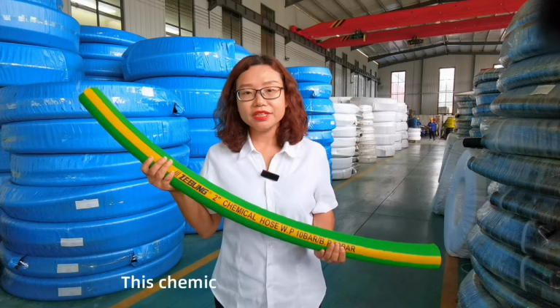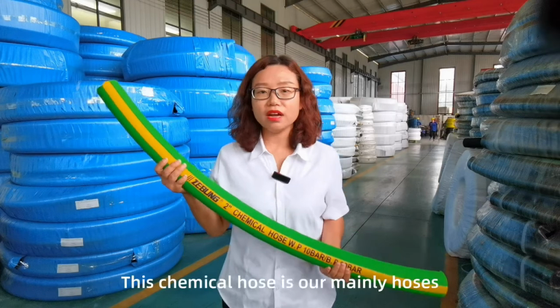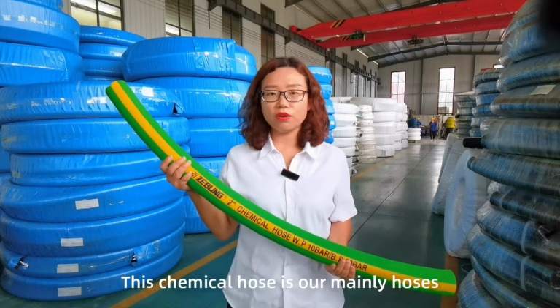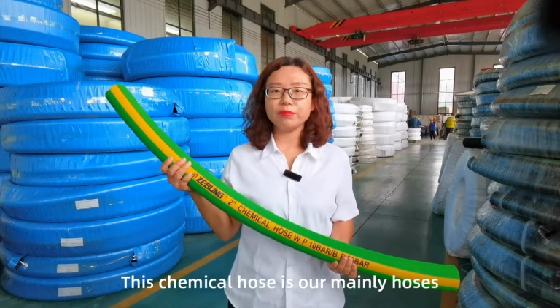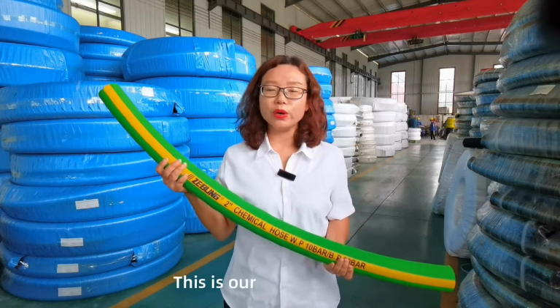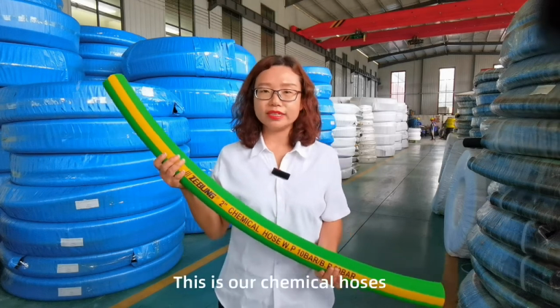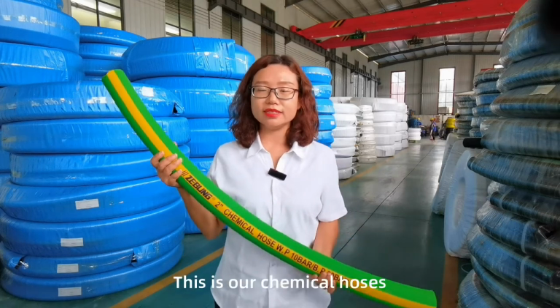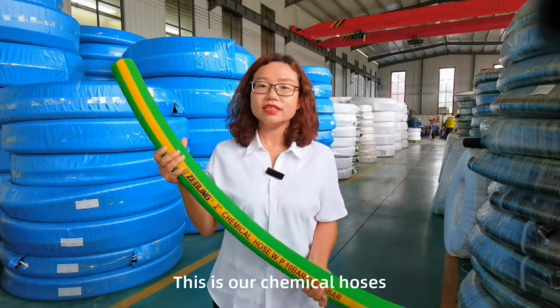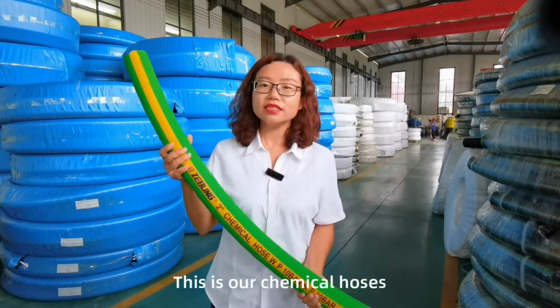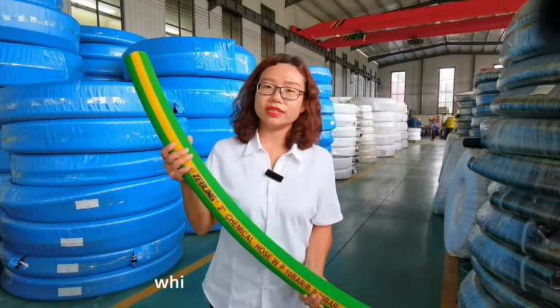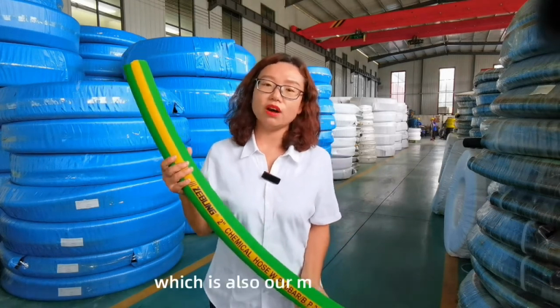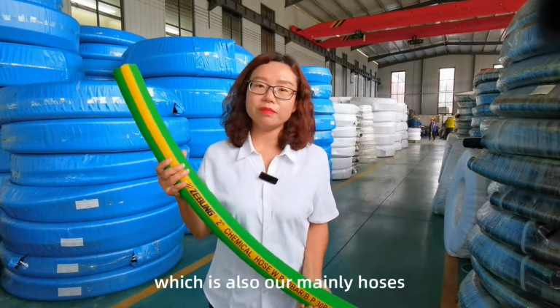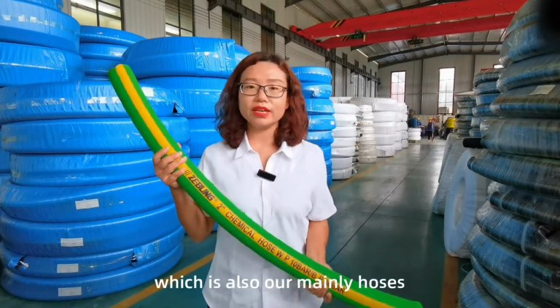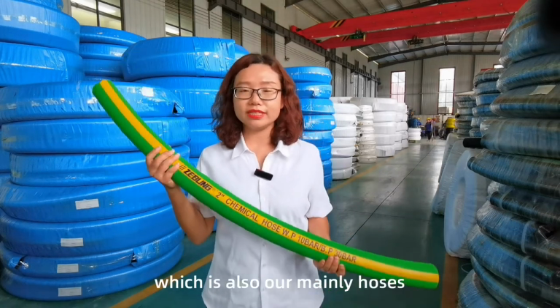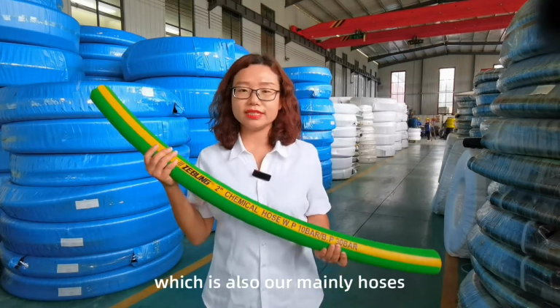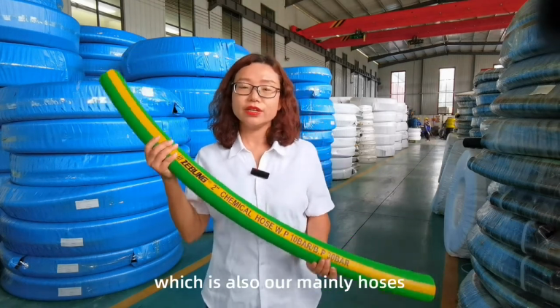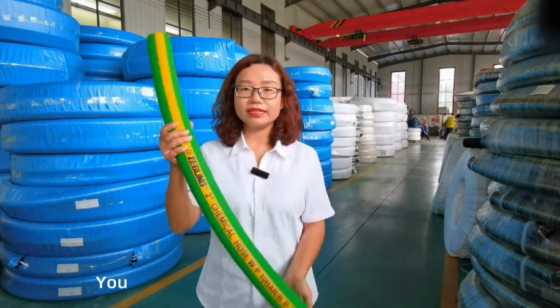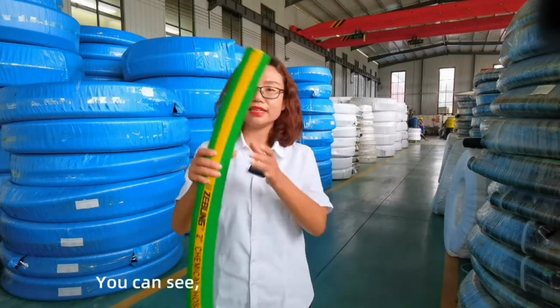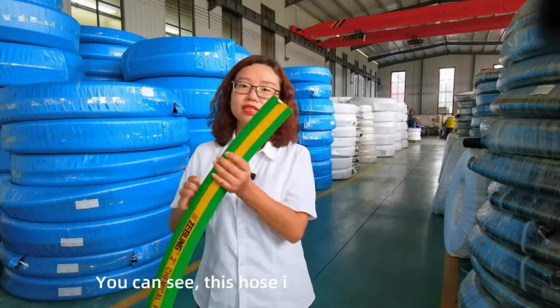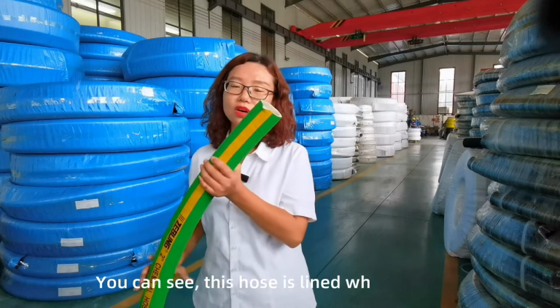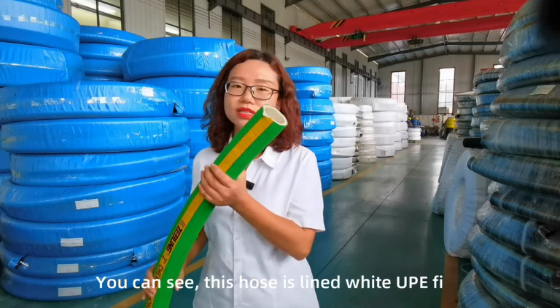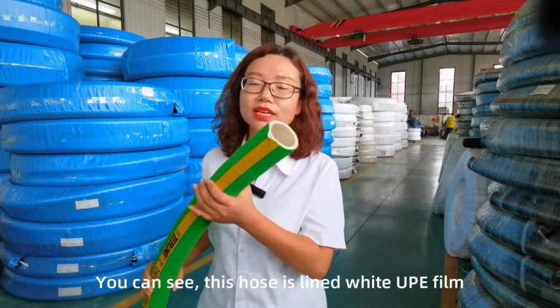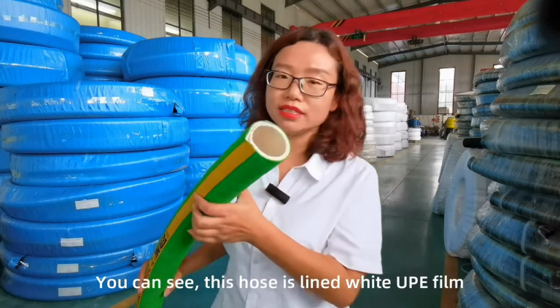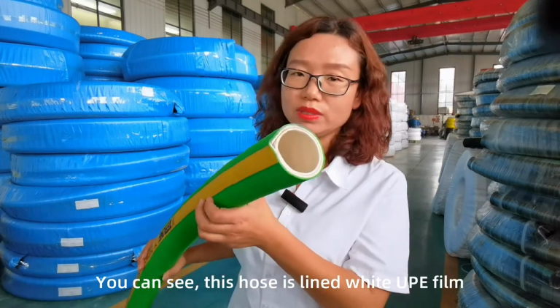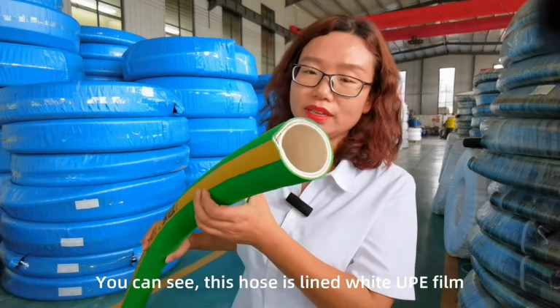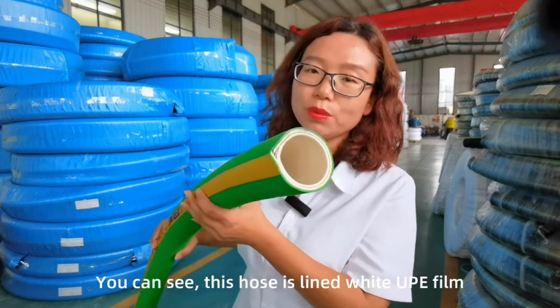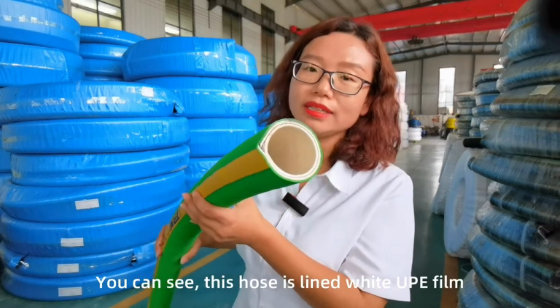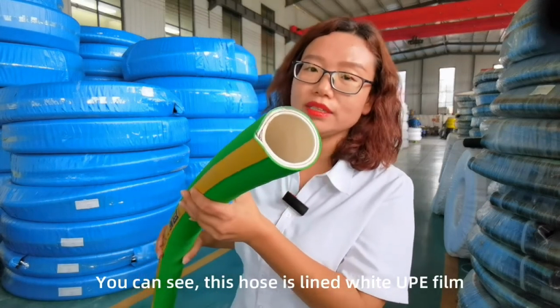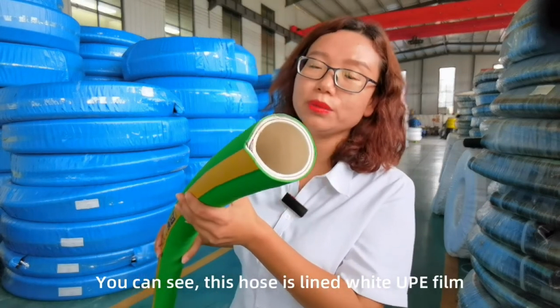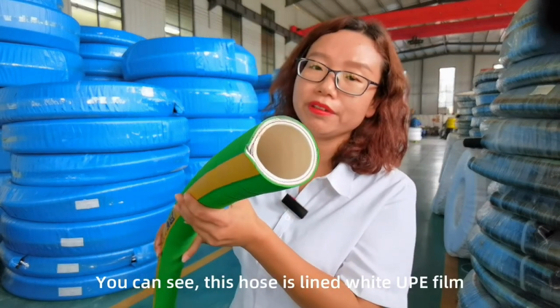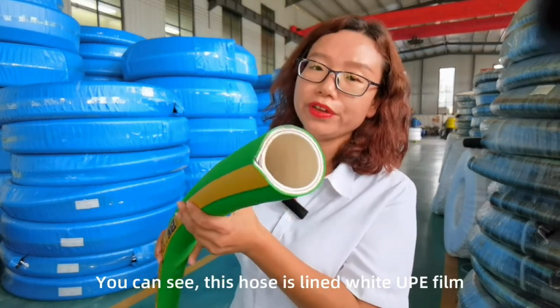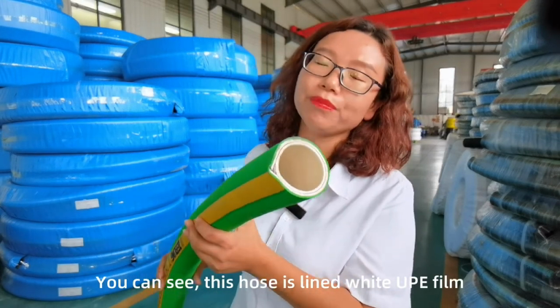This is our chemical hose. This hose is our main hose. You can see this hose — the inner is white UPE film.